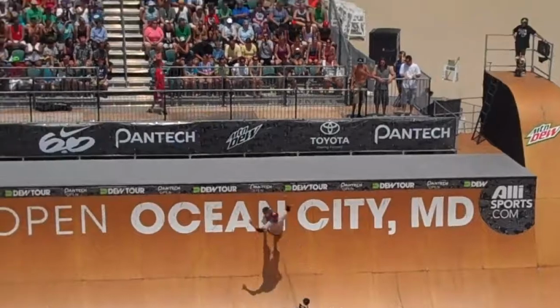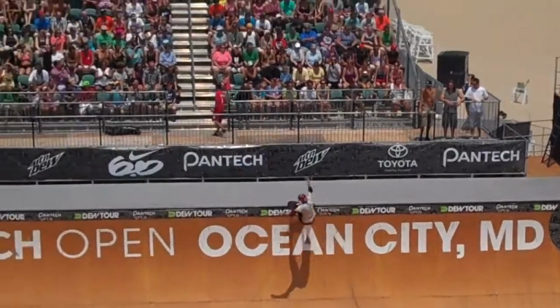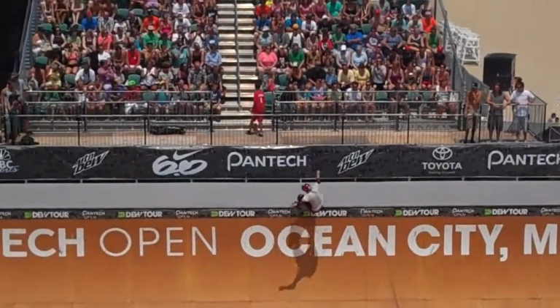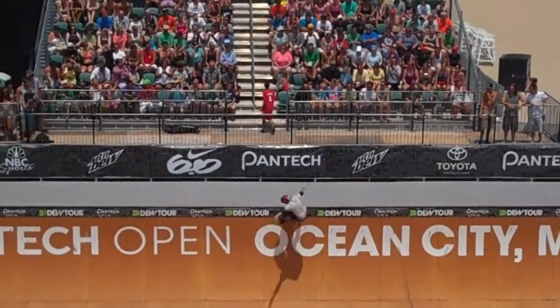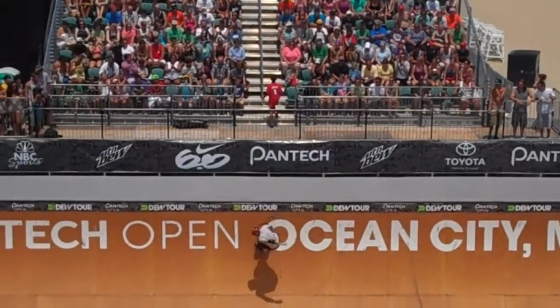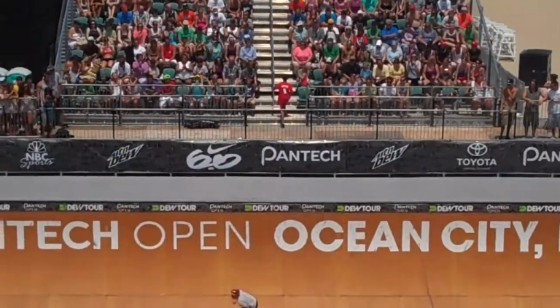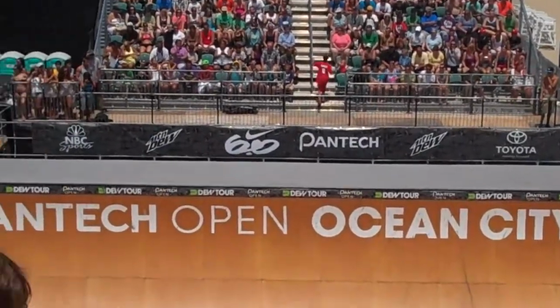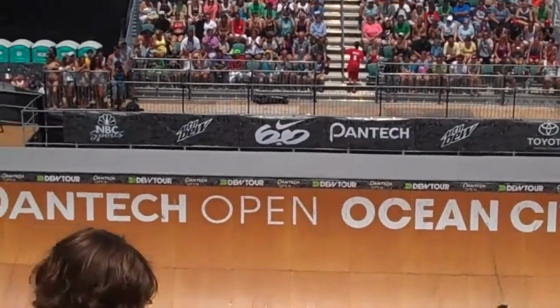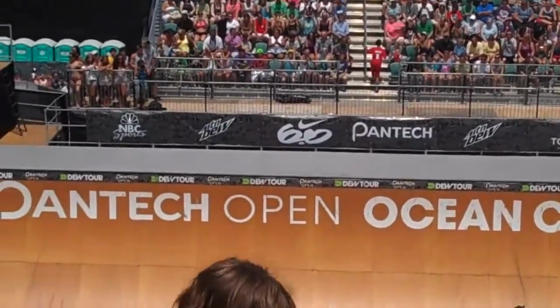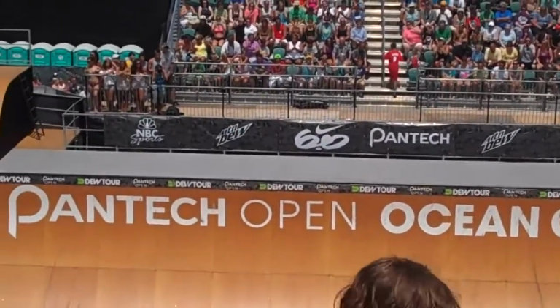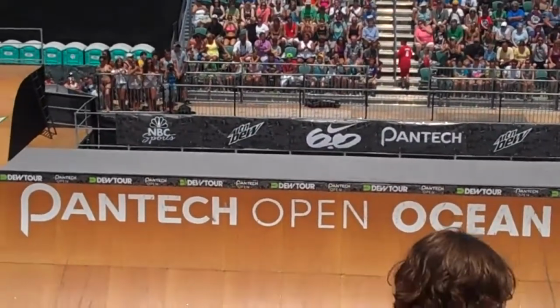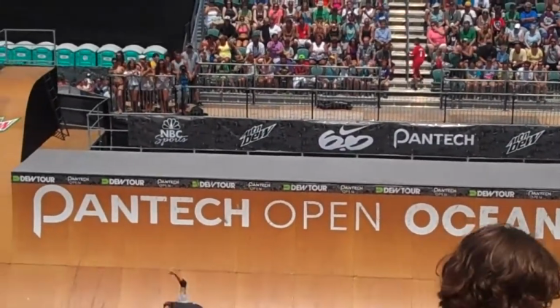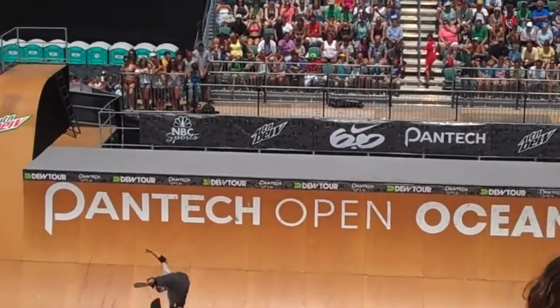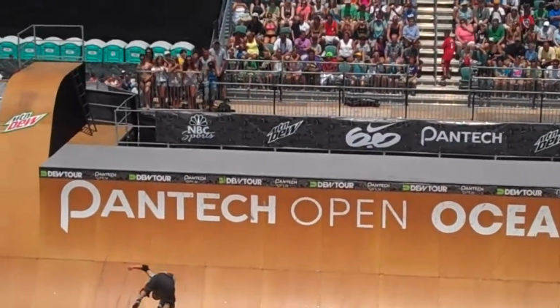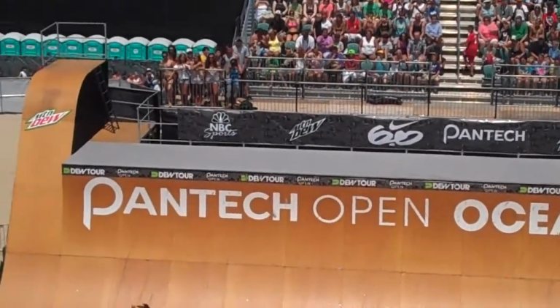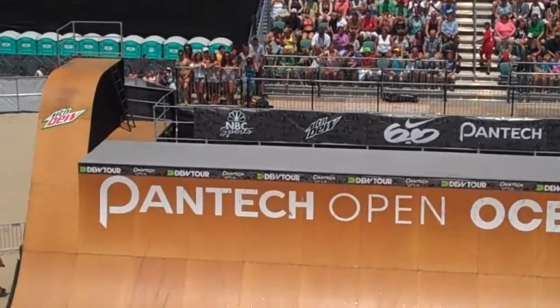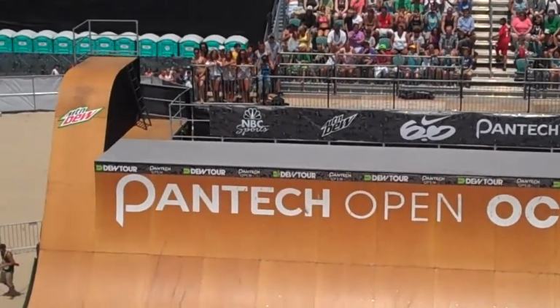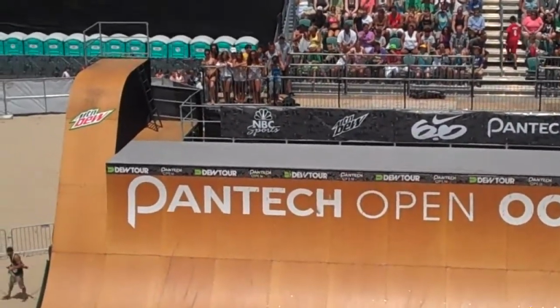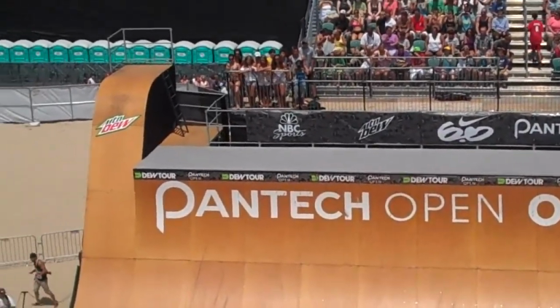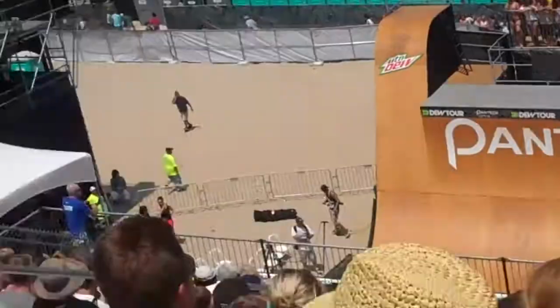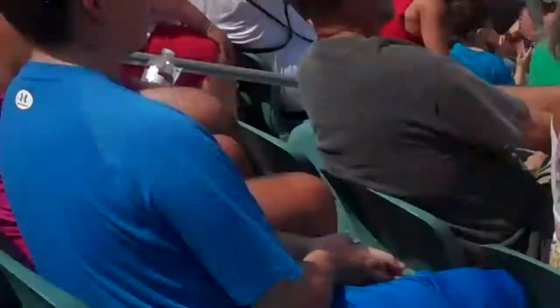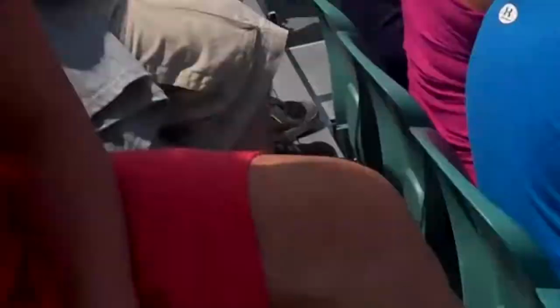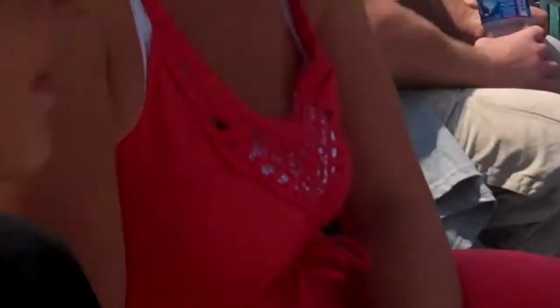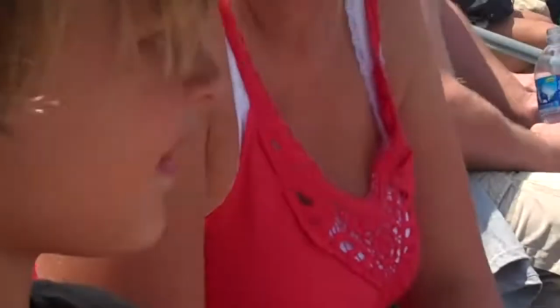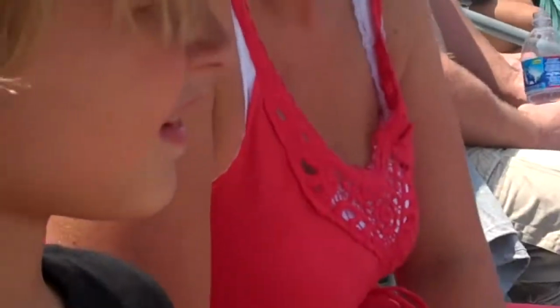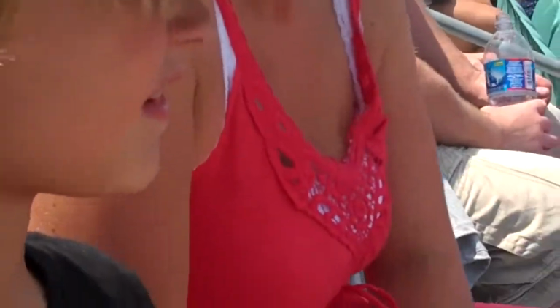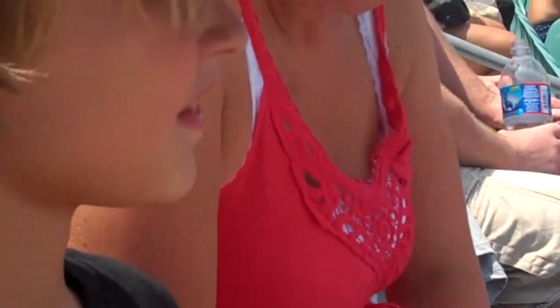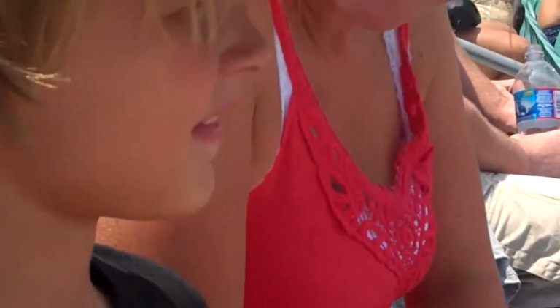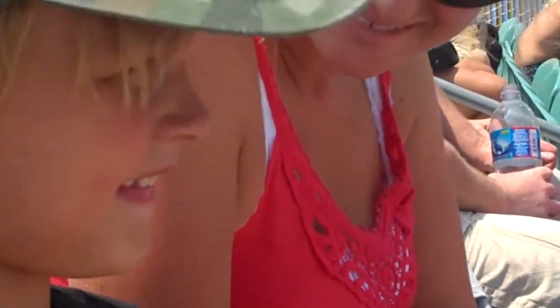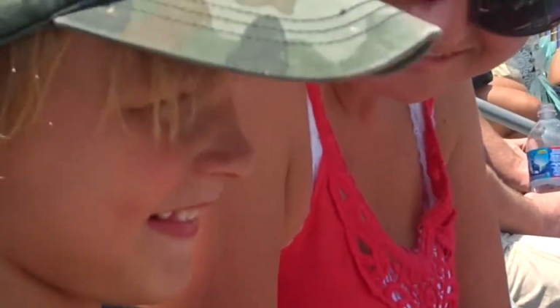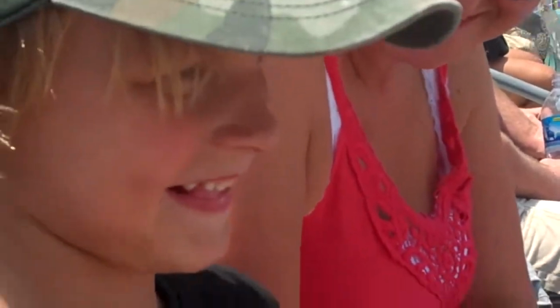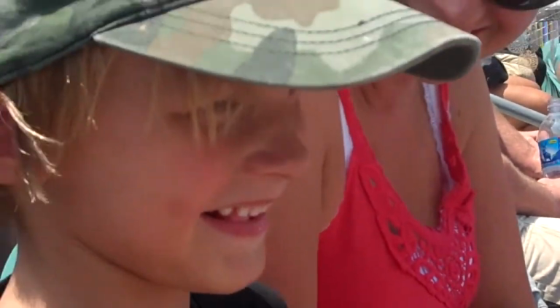What do you think of that, Ocean City? That's number 4 — he's got 10 seconds on the clock with a kickflip forward barrel. Four squibble and spin at the same time.